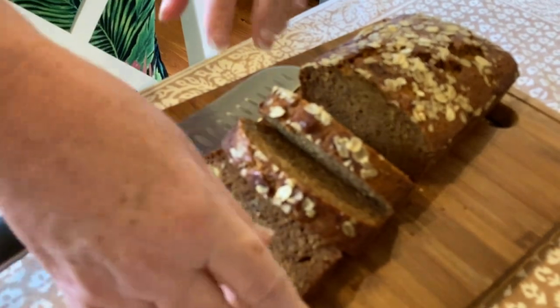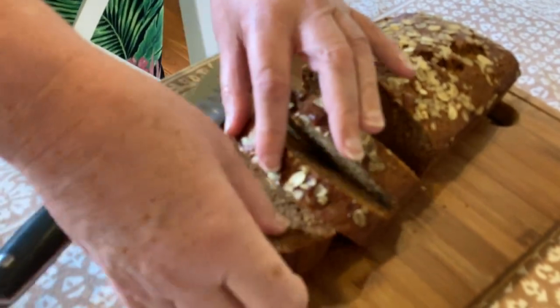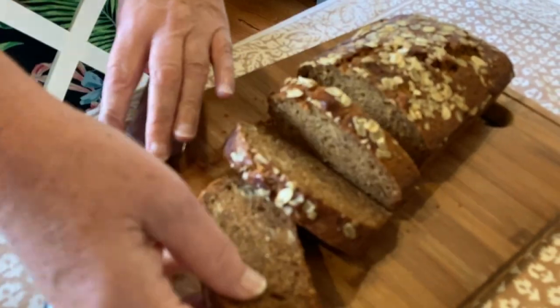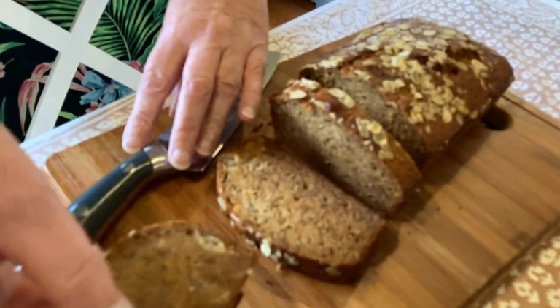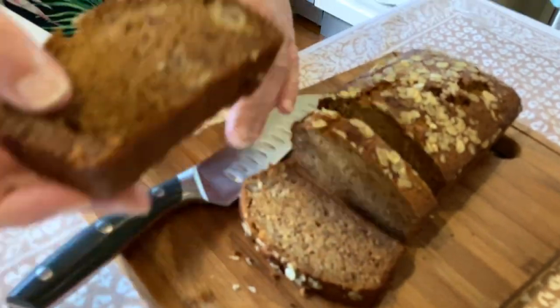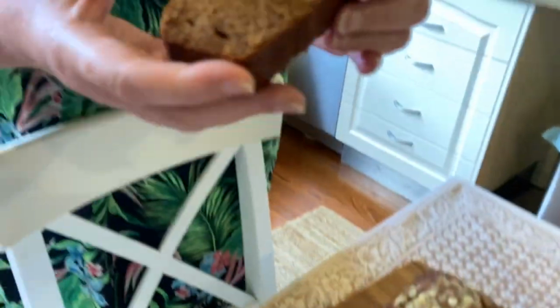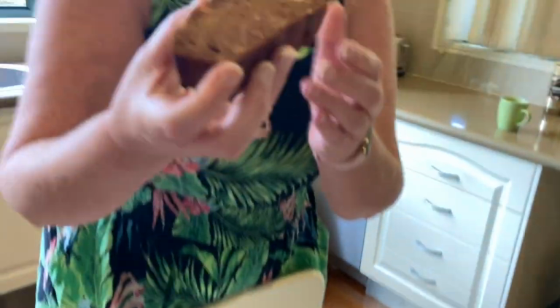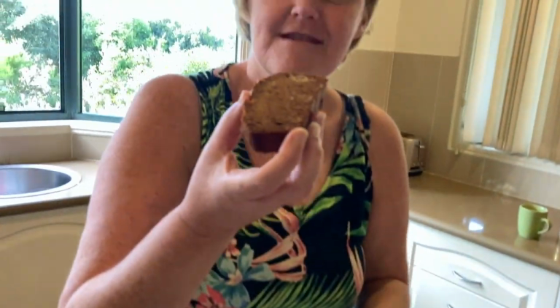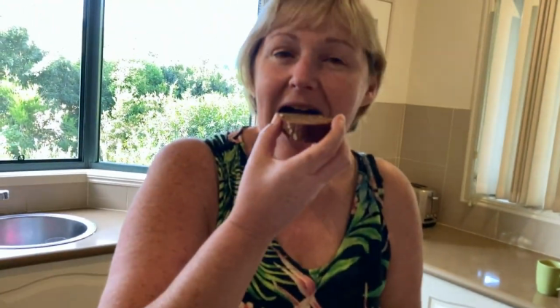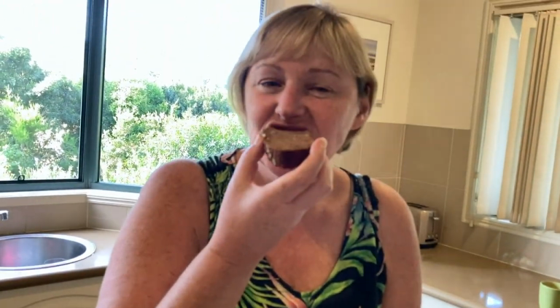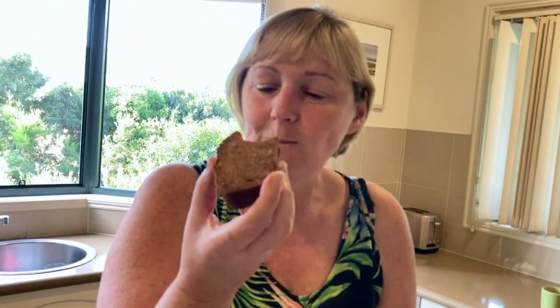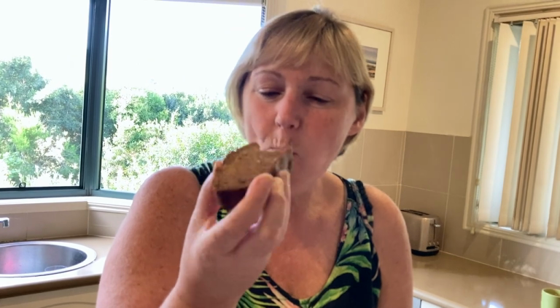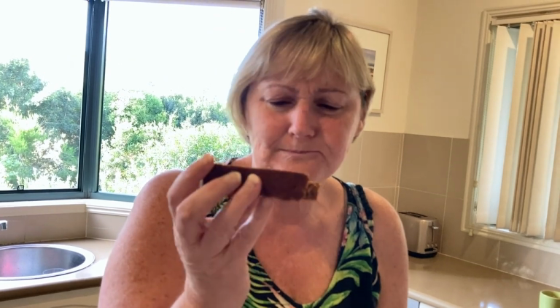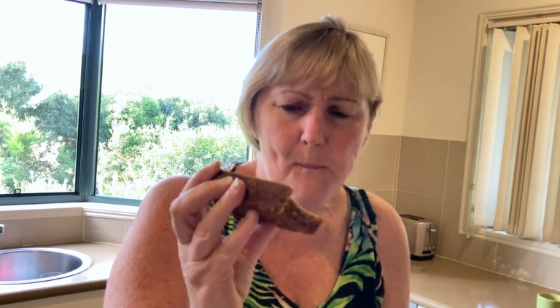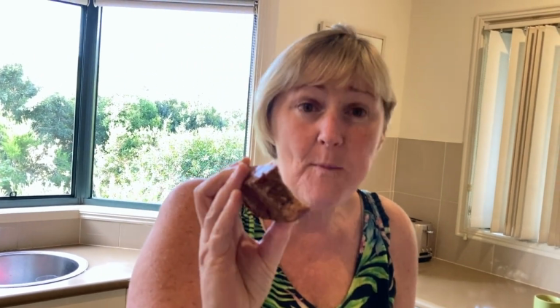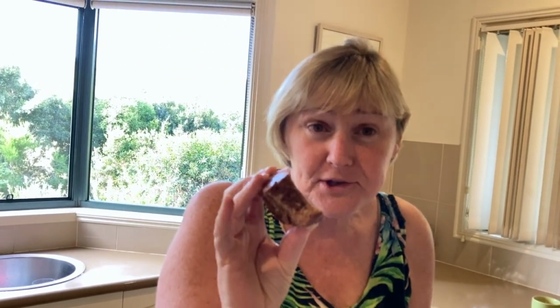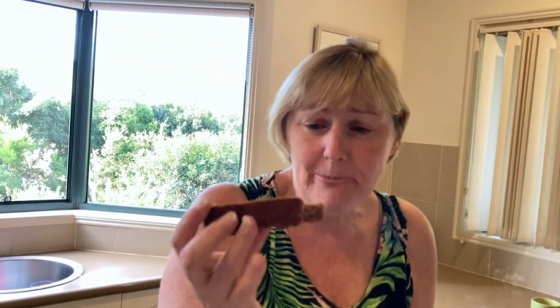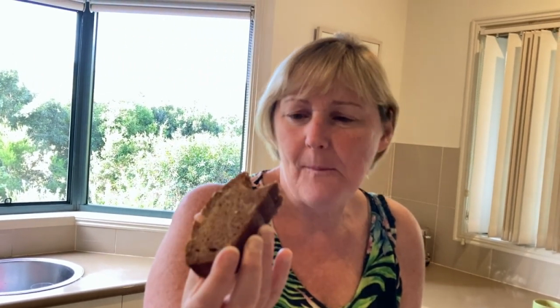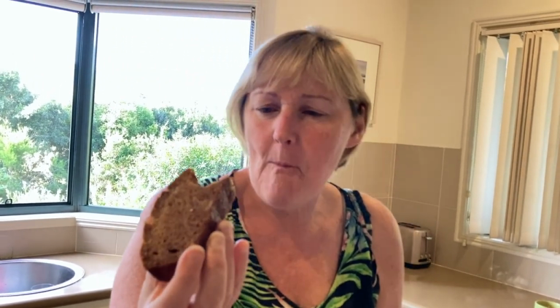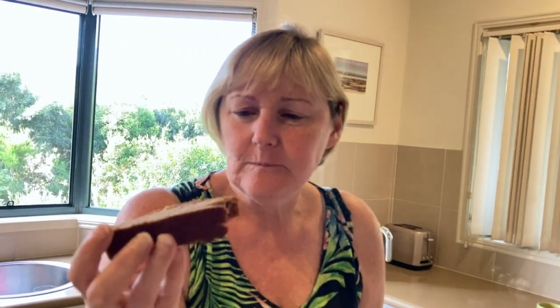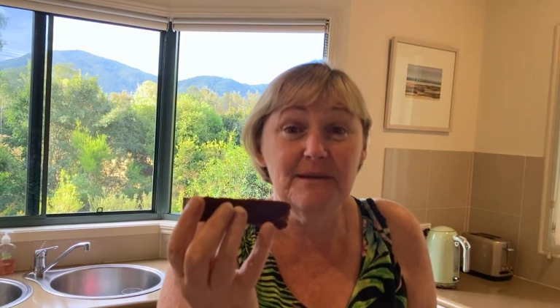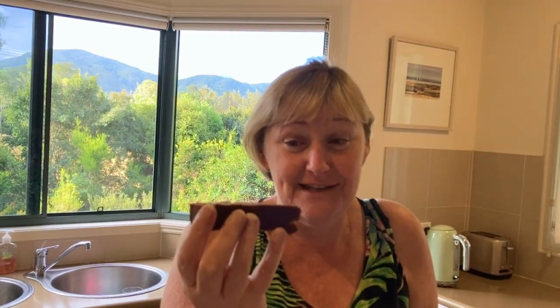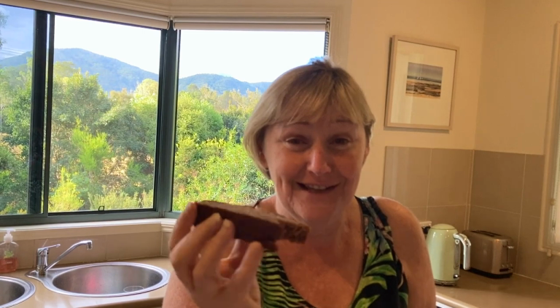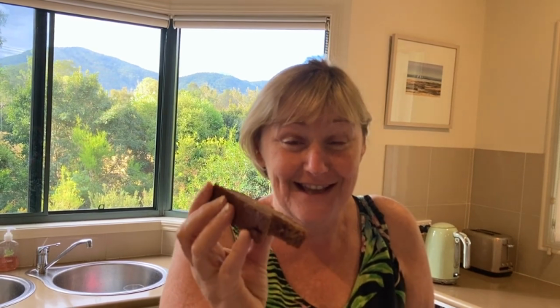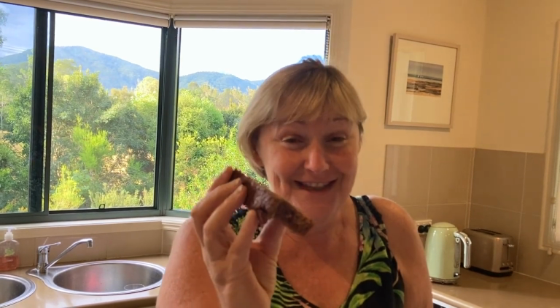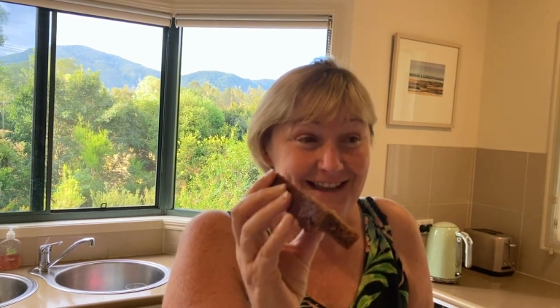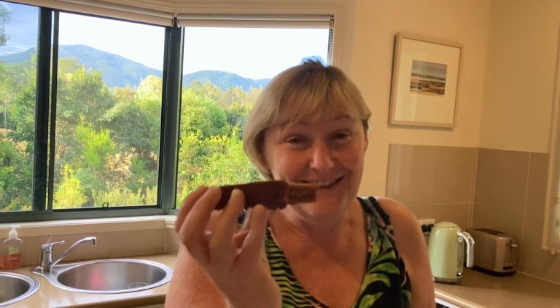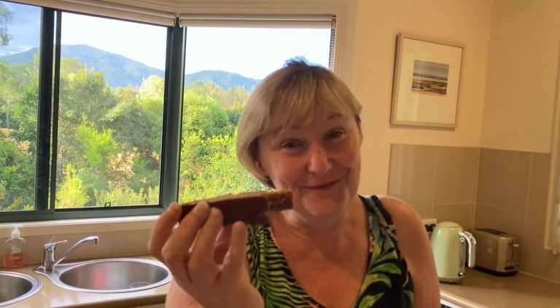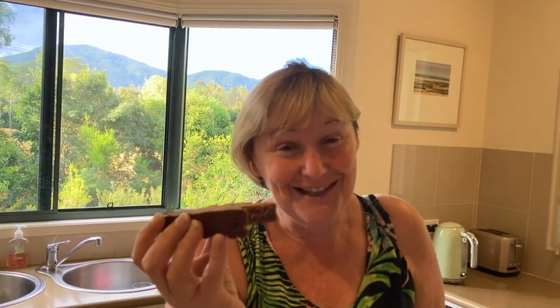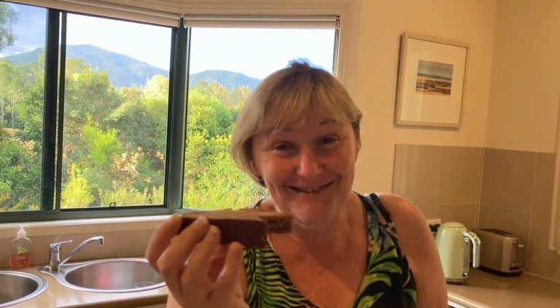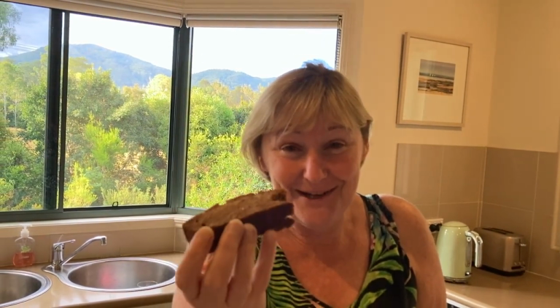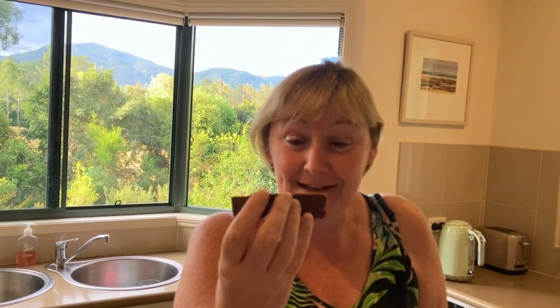But how does it taste? Mmm, really good! There's nothing more satisfying, is there, than having things from your own garden and being able to eat them.